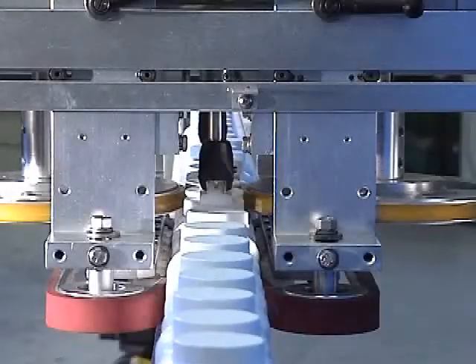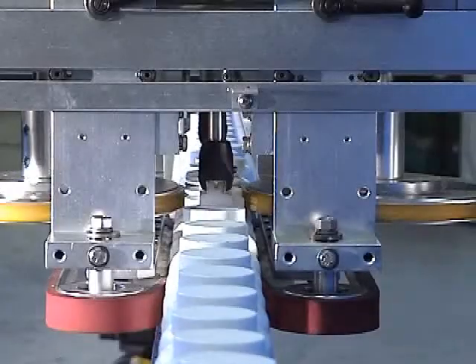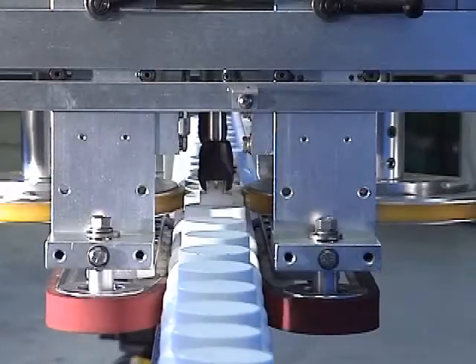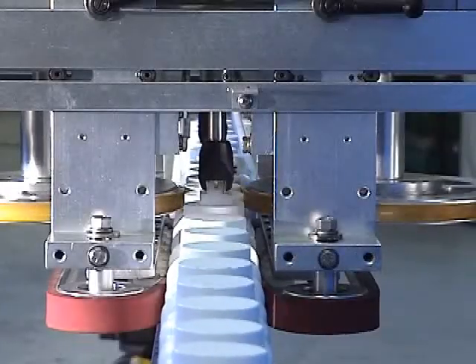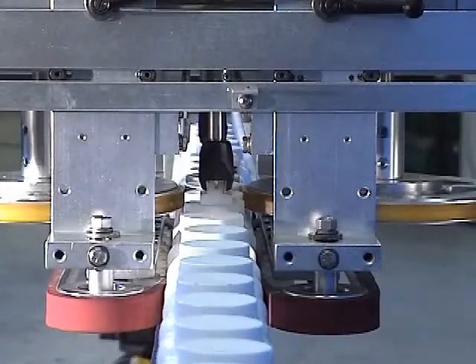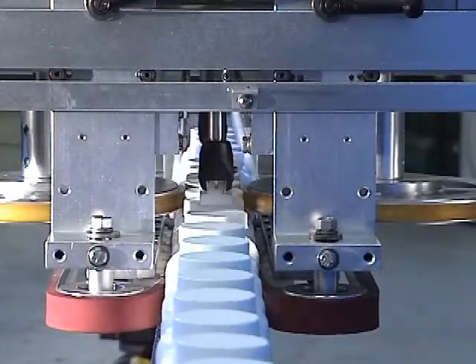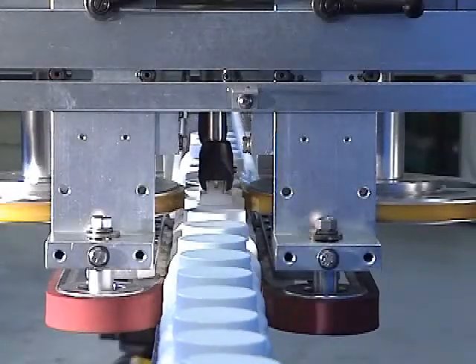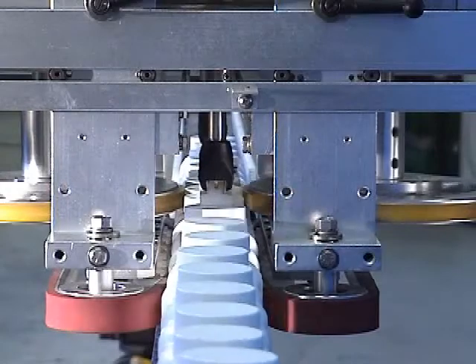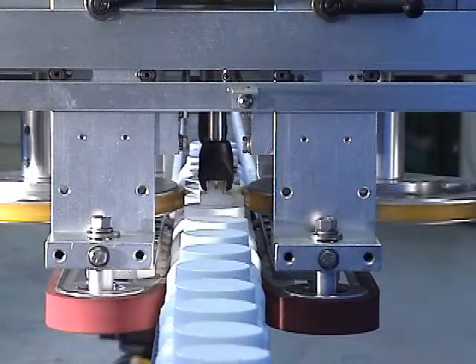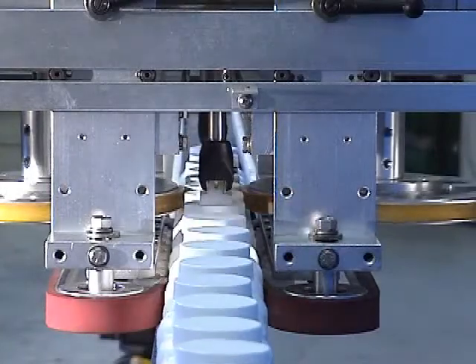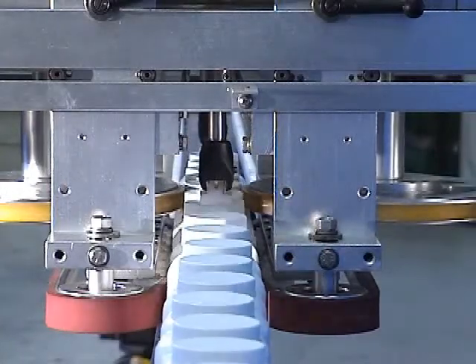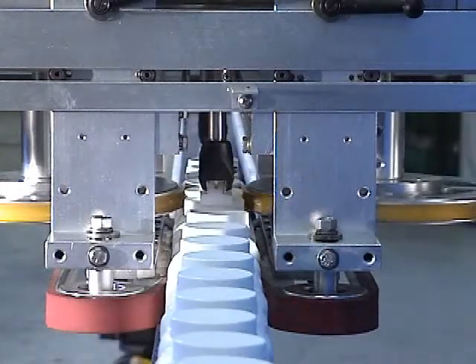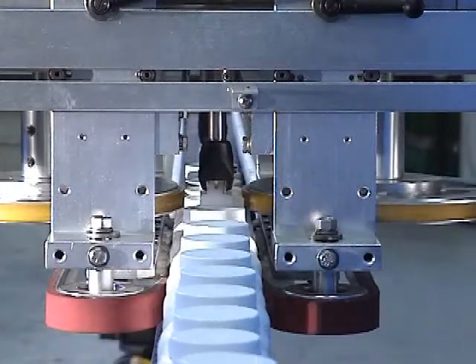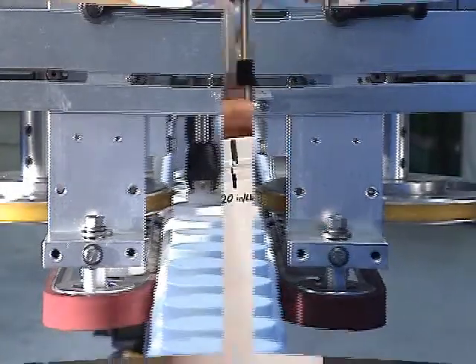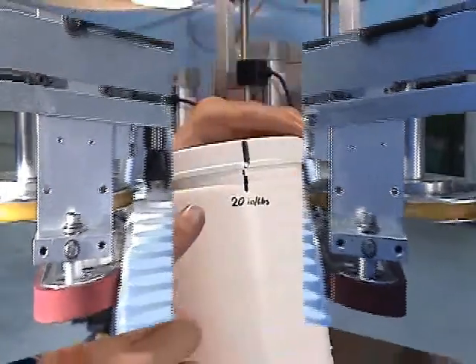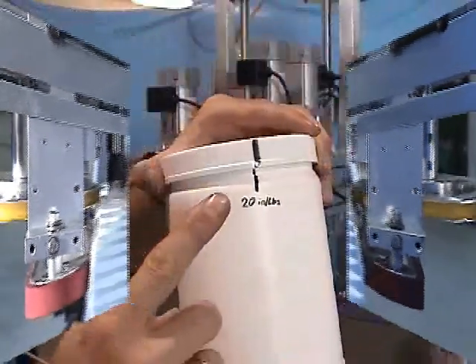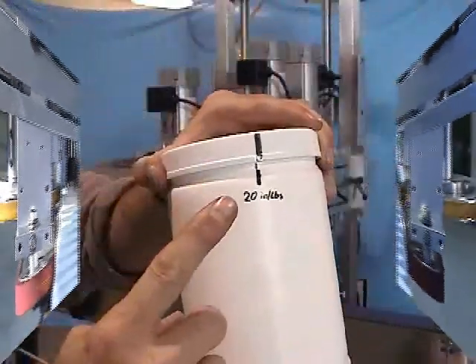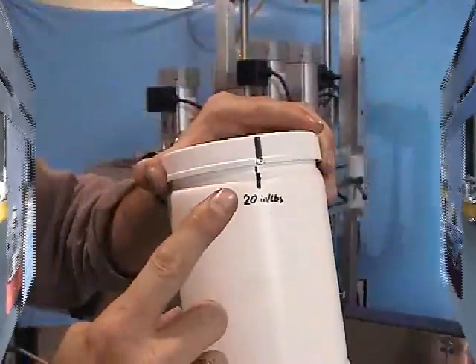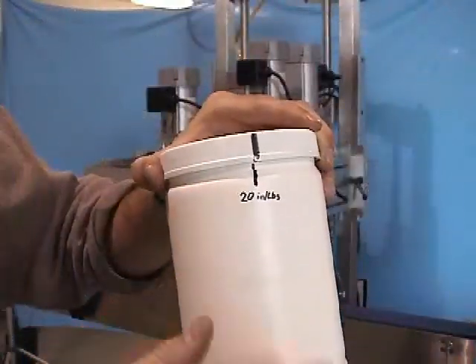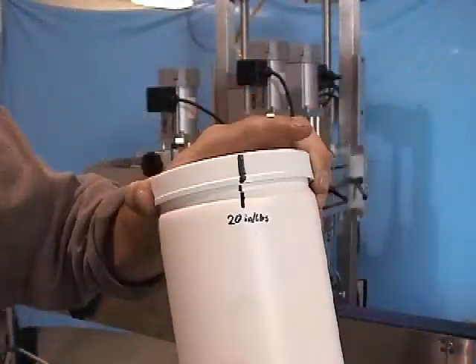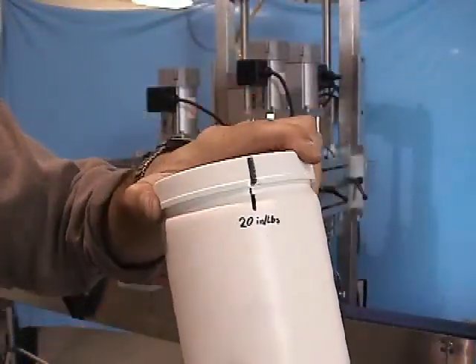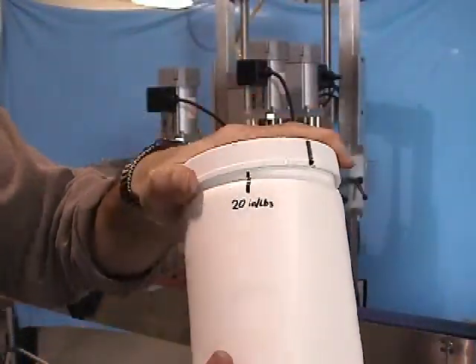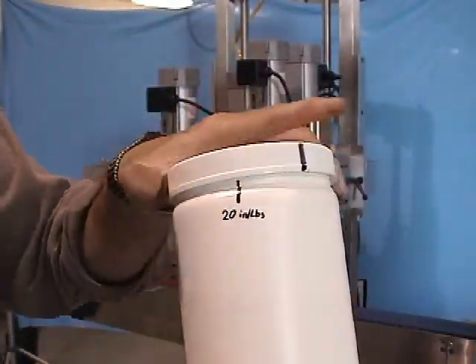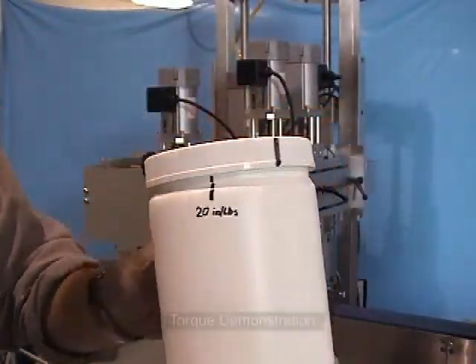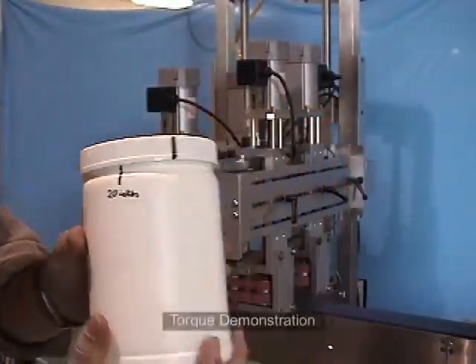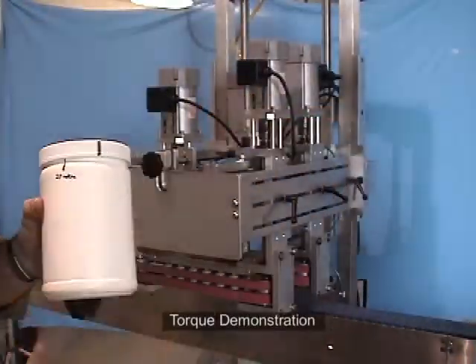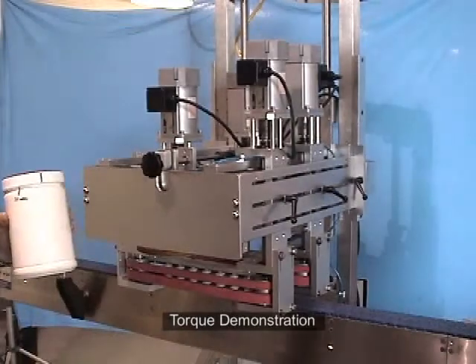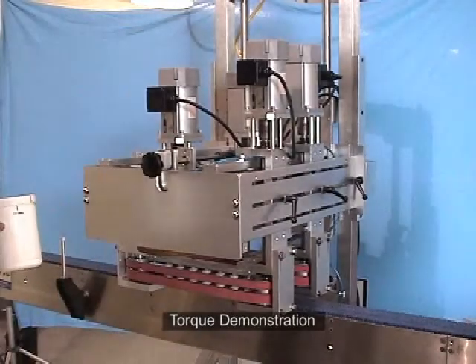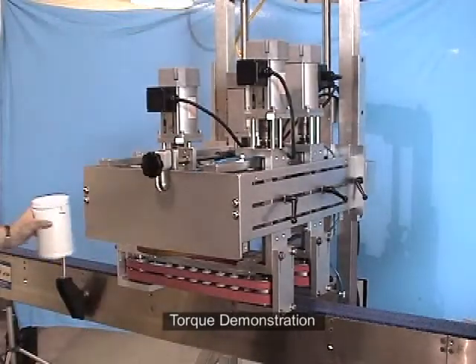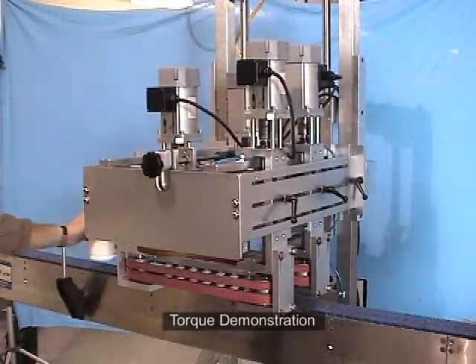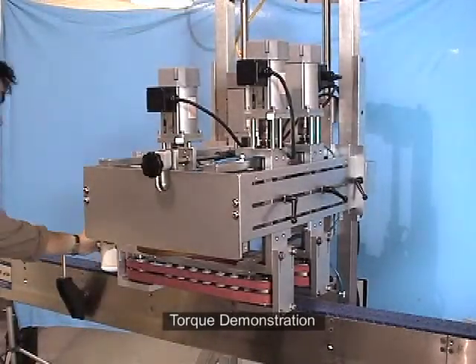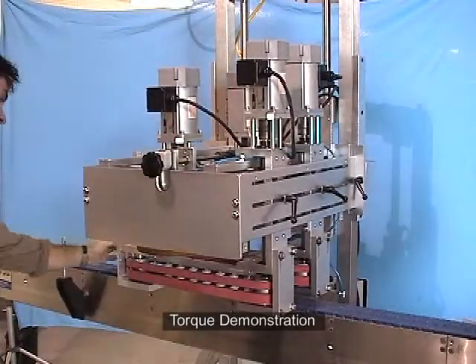This patented application will not overrun or damage the cap. The NEP MT torque can be adjusted on the fly without stopping production.